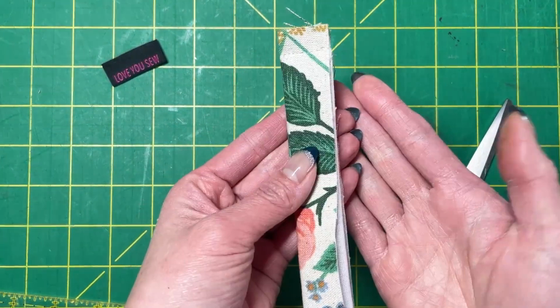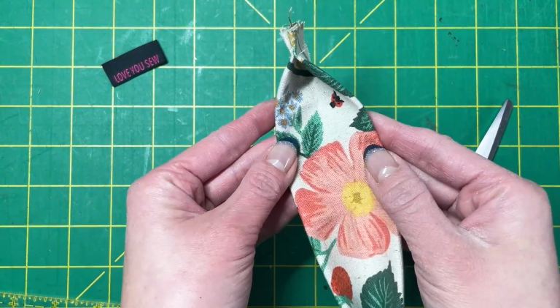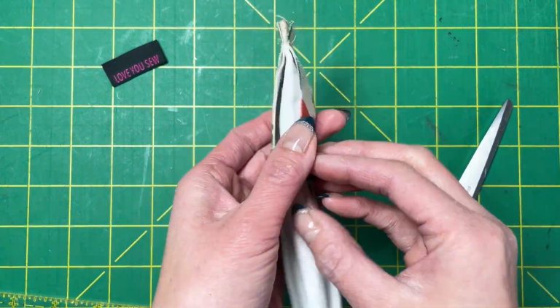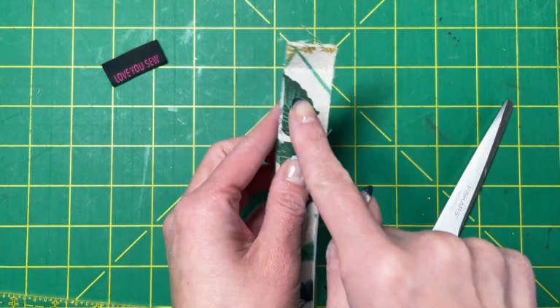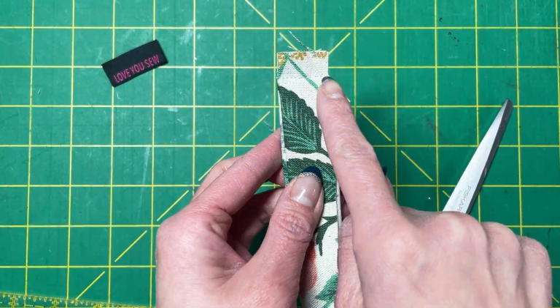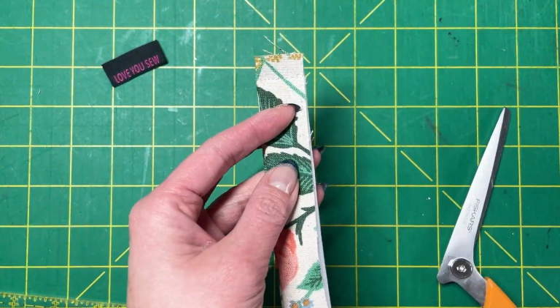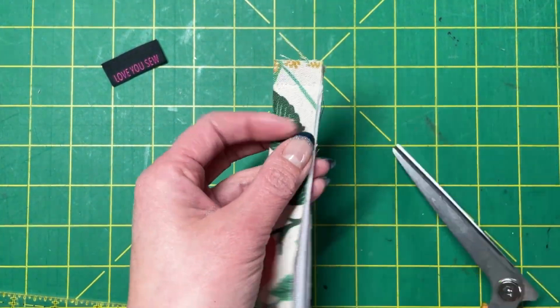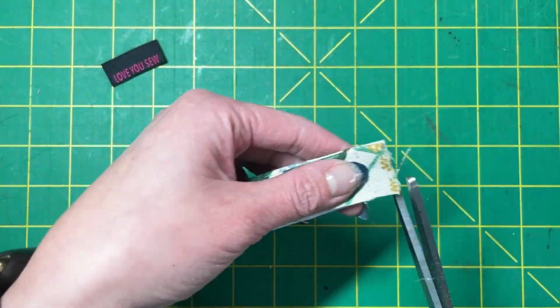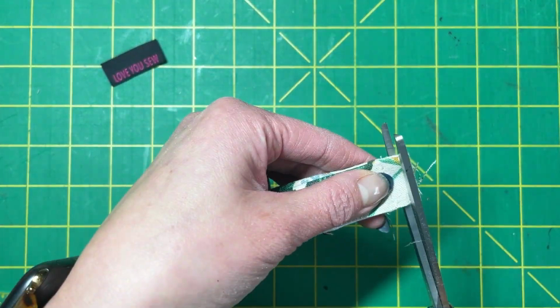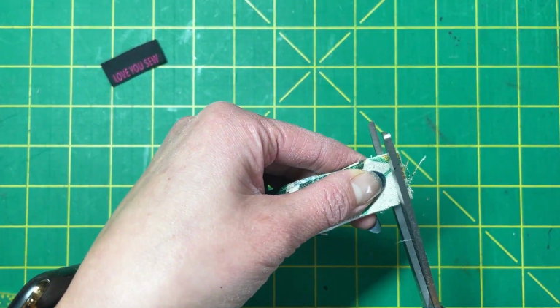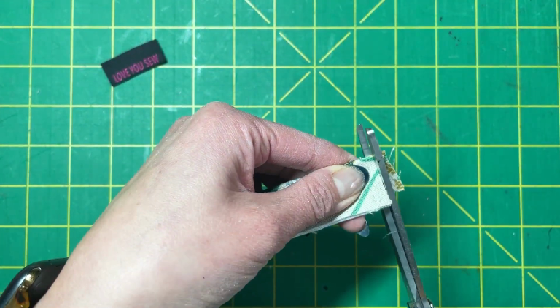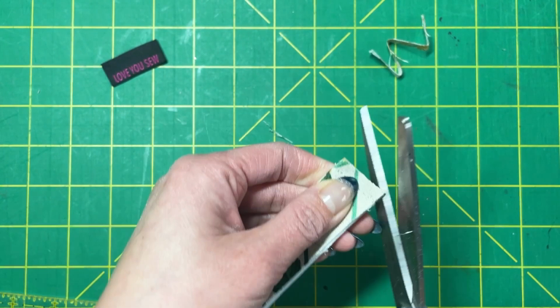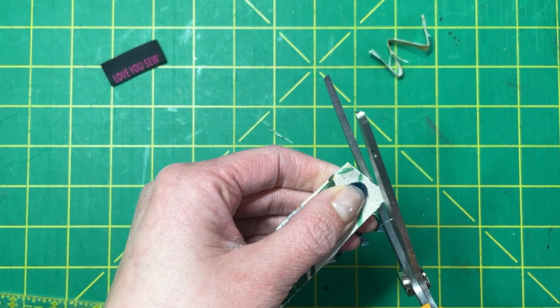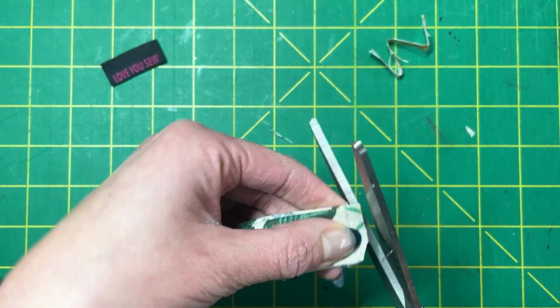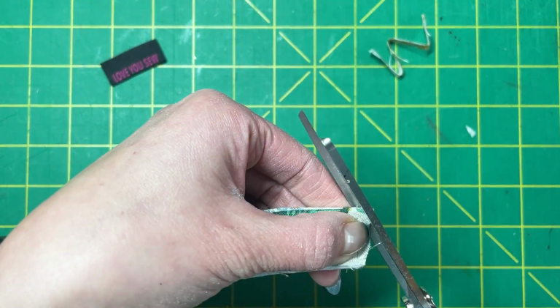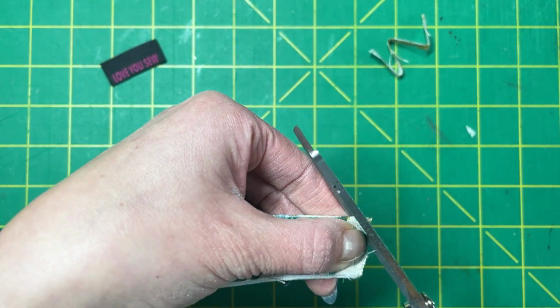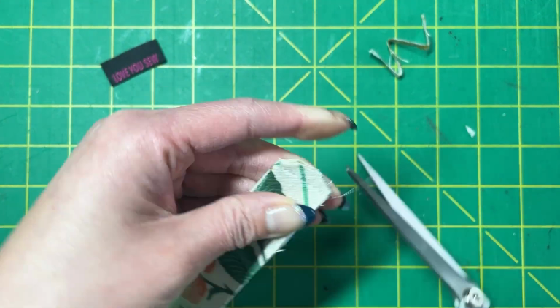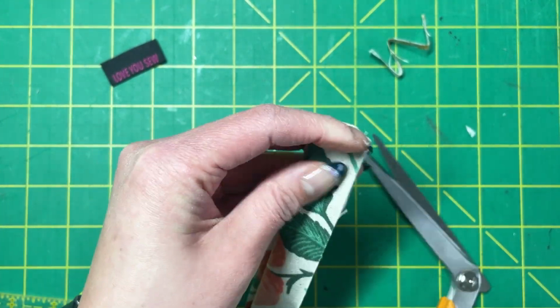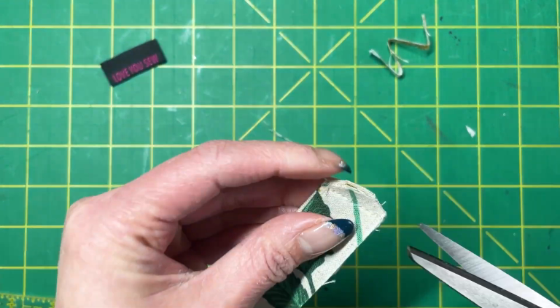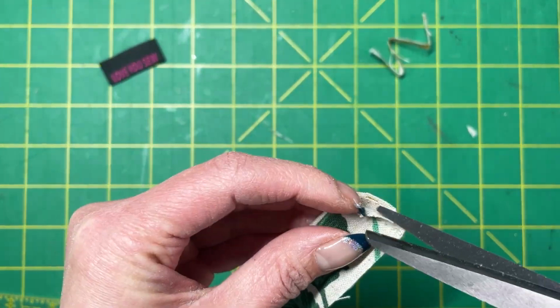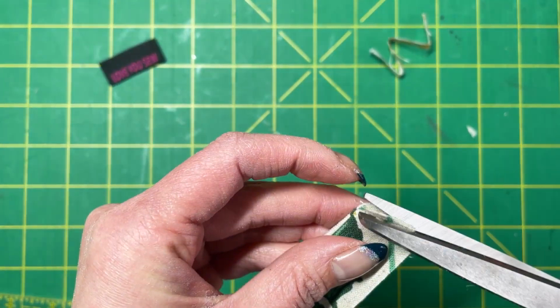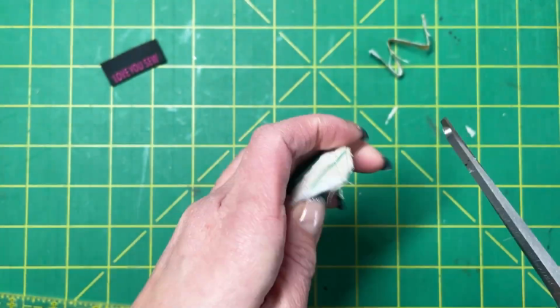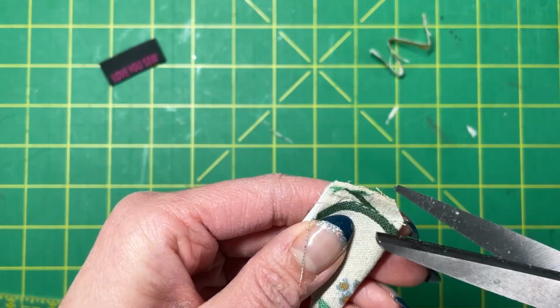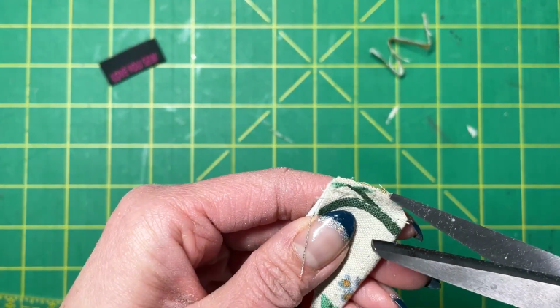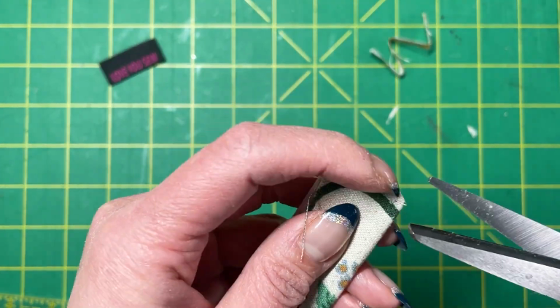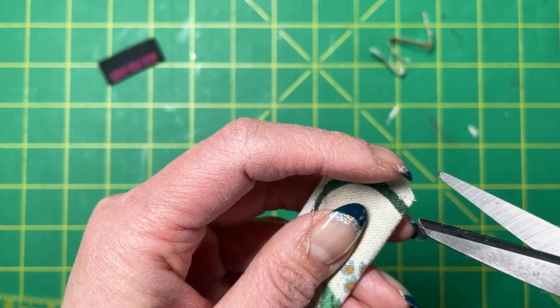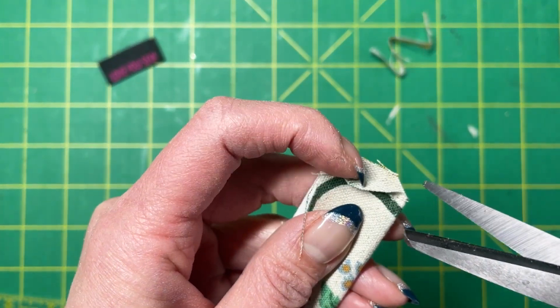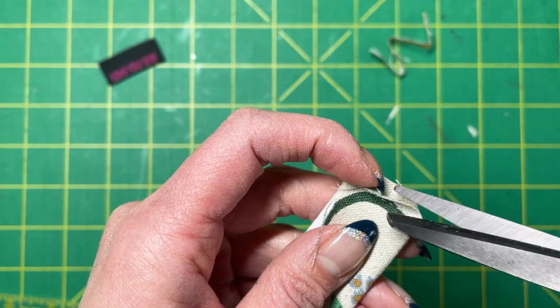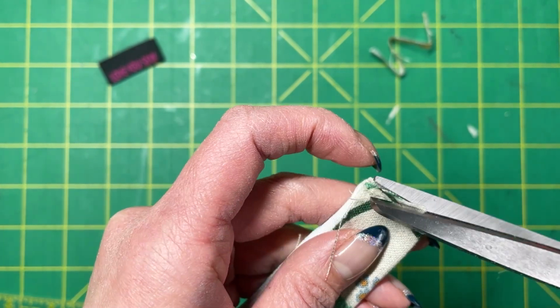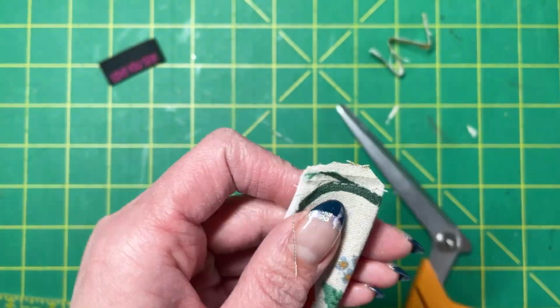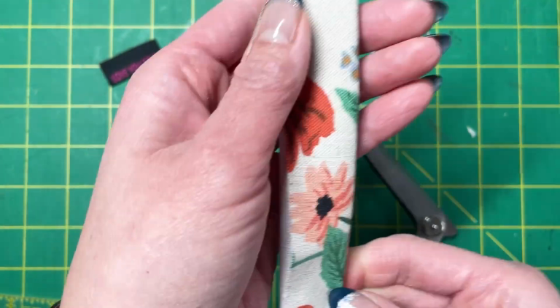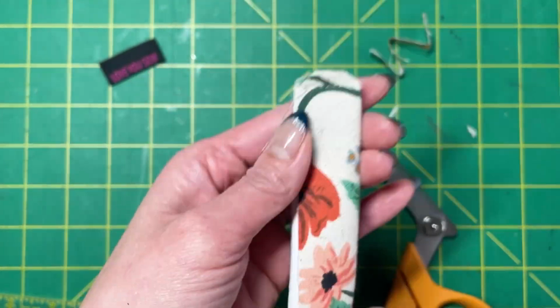You will sew each short side down at a 3/8 inch seam allowance. Clip the corners and then go back to create that seam, cutting just the outer layer in half.